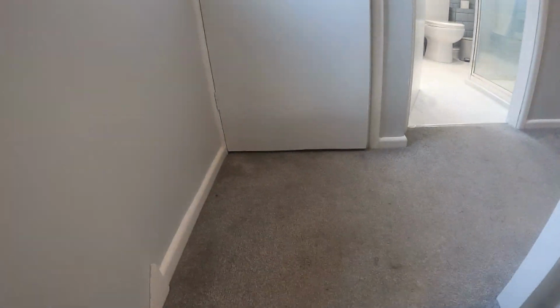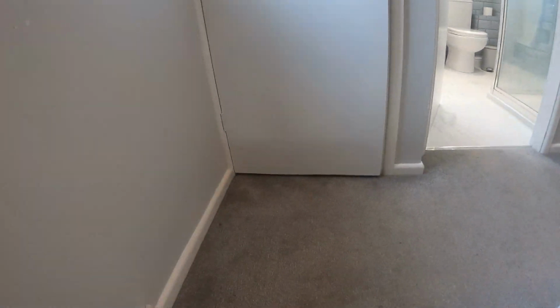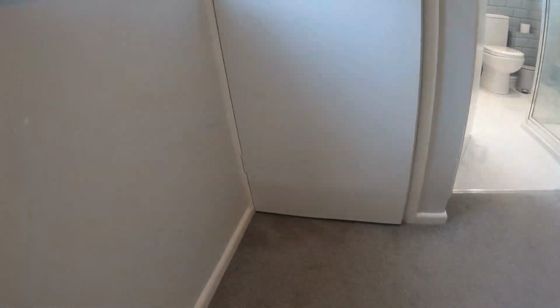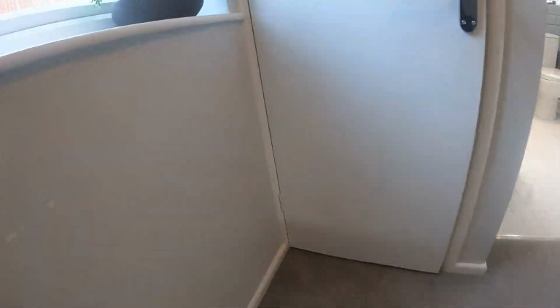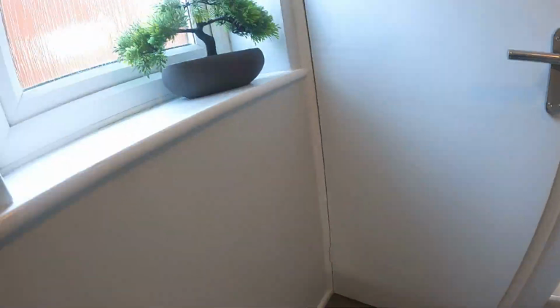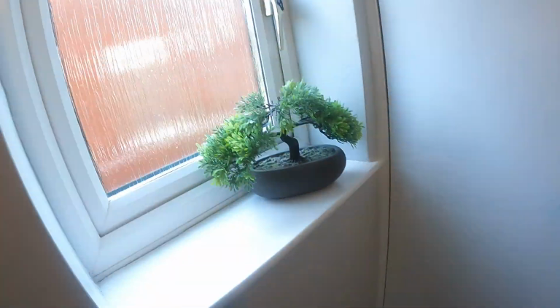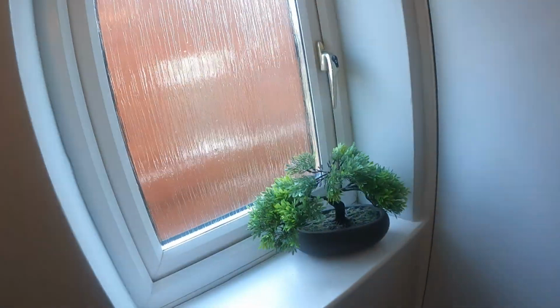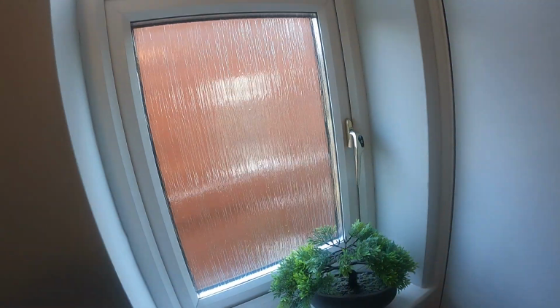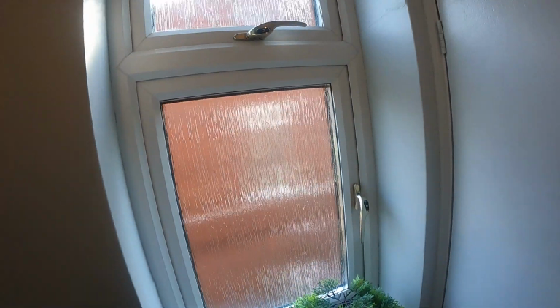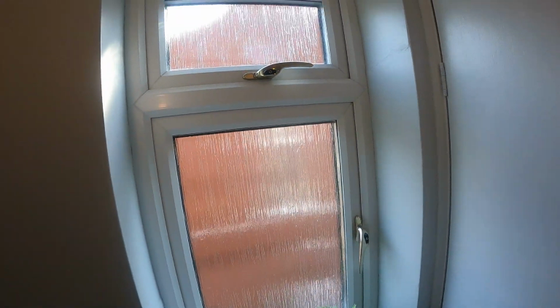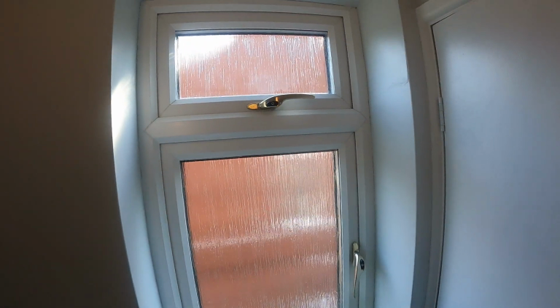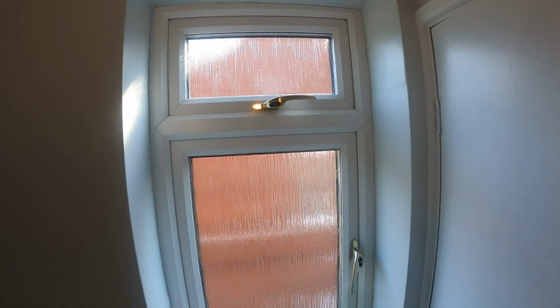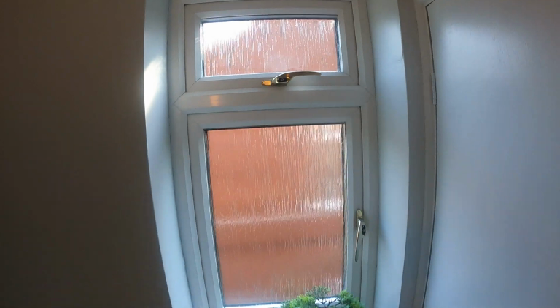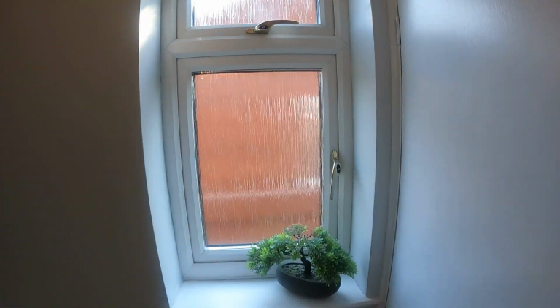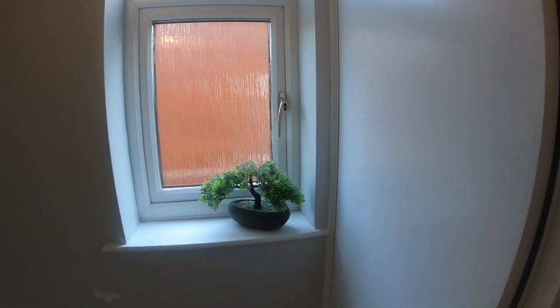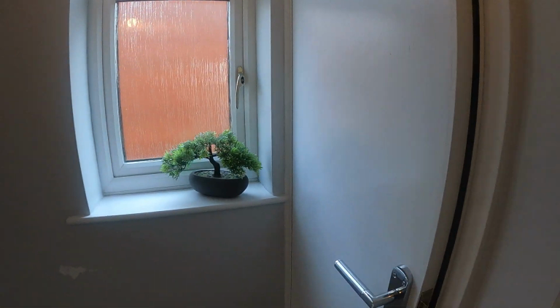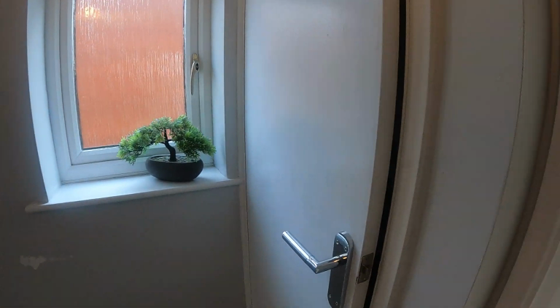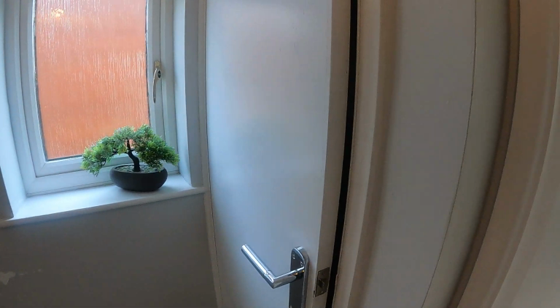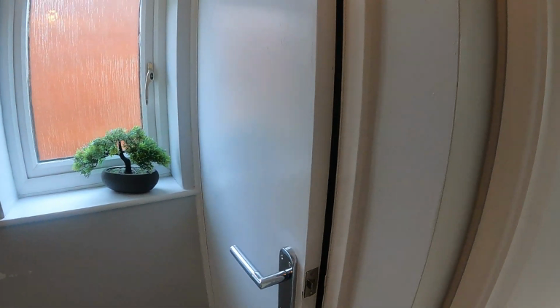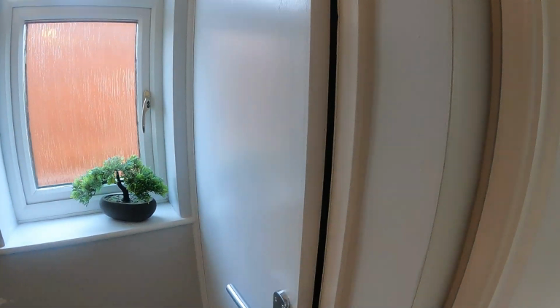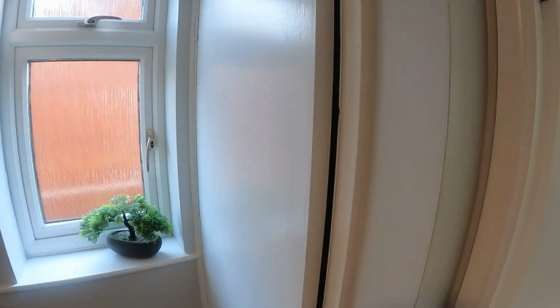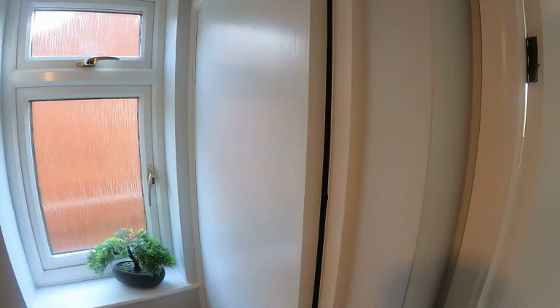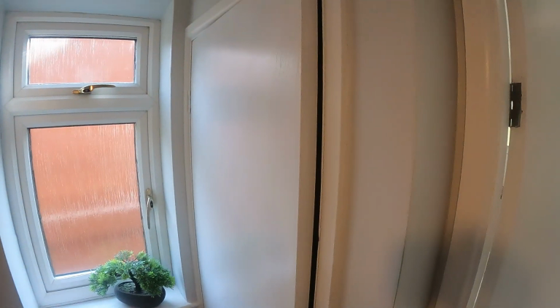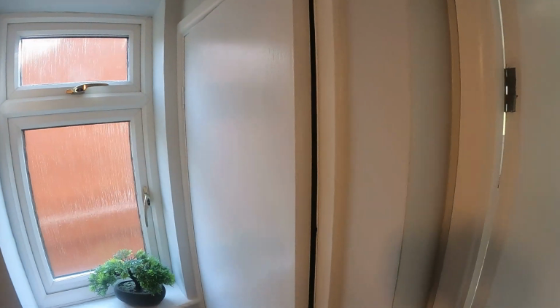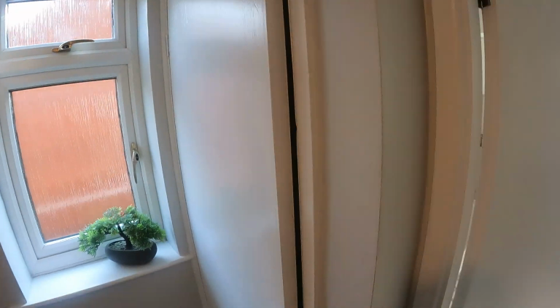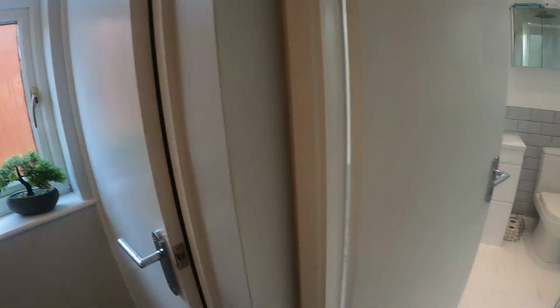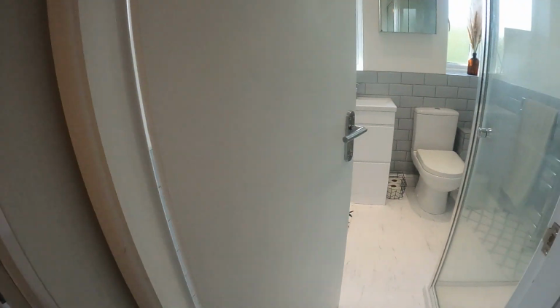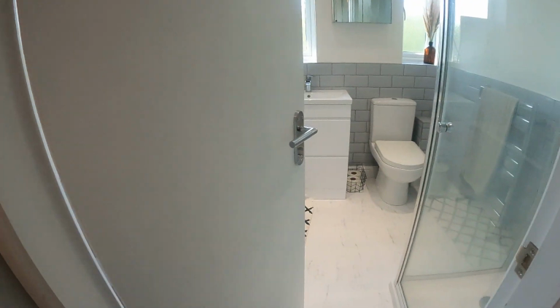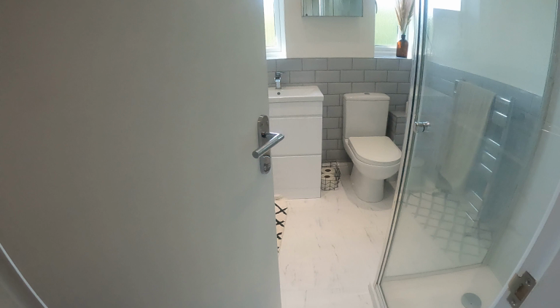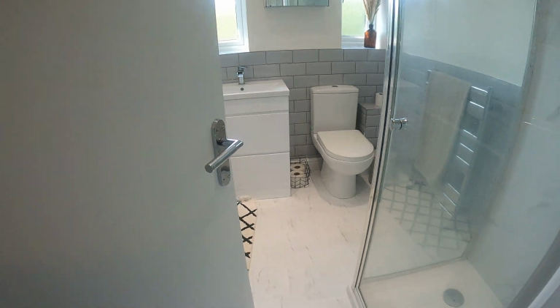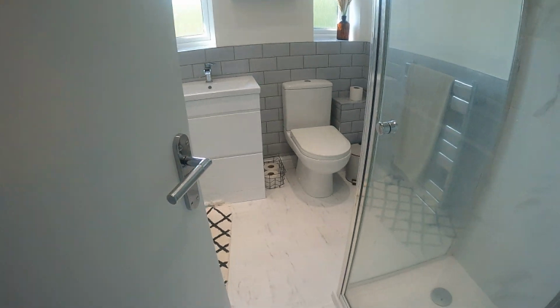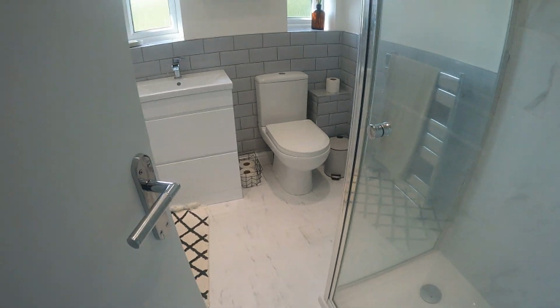At the top of the stairs you've got a really nice window letting the light through there. There's a storage cupboard, very useful, and right ahead of me we've got the bathroom.